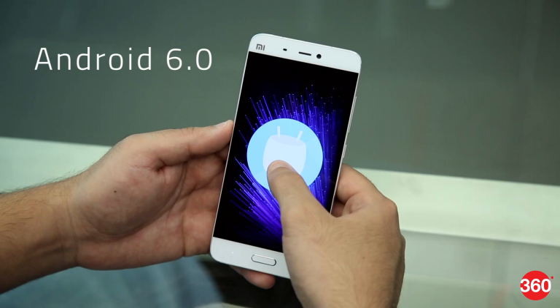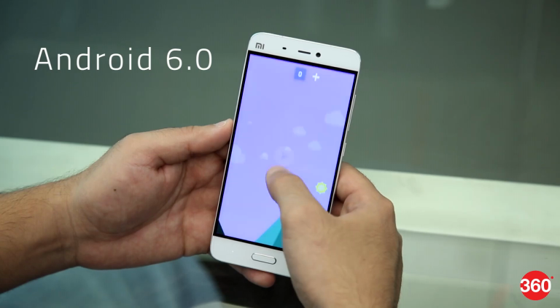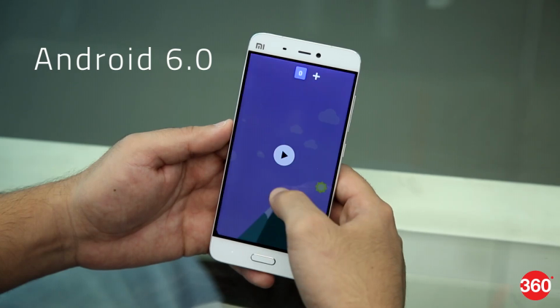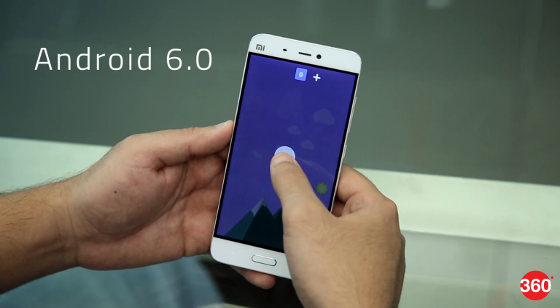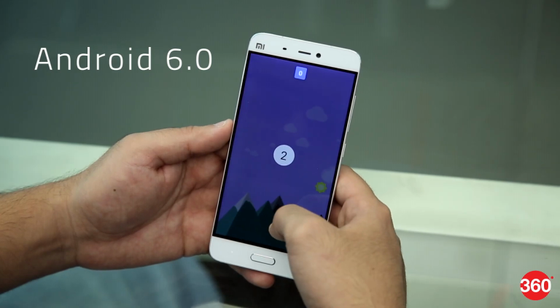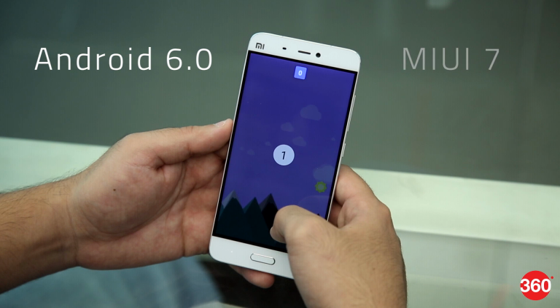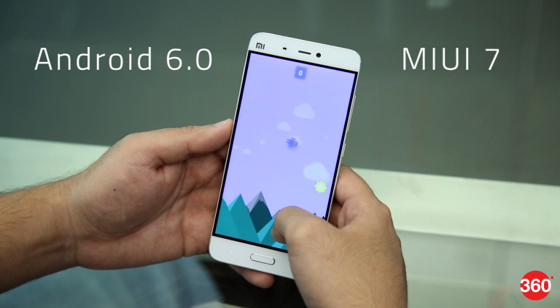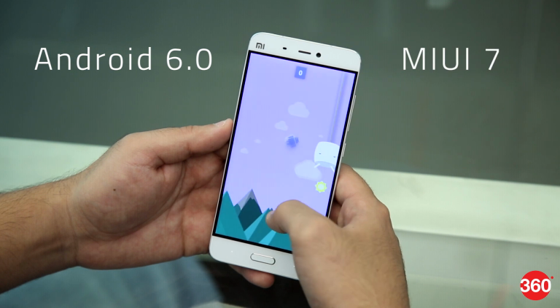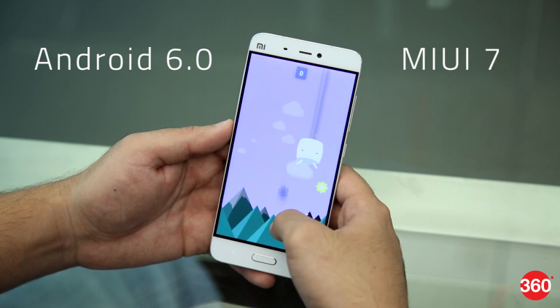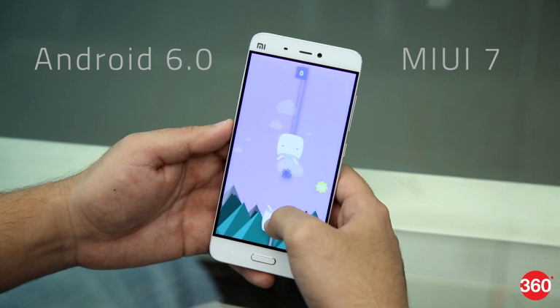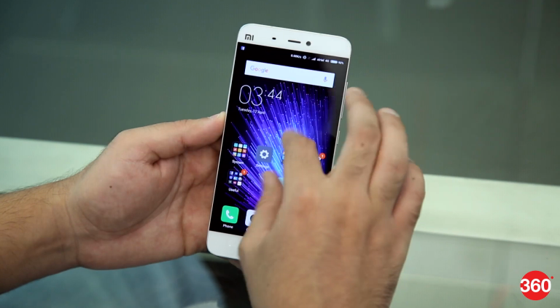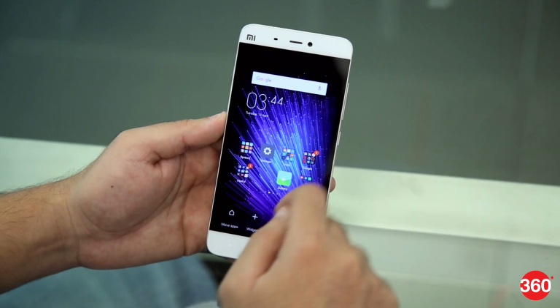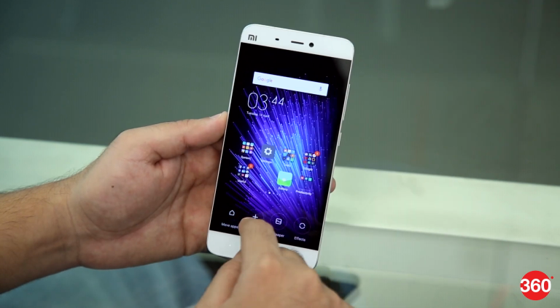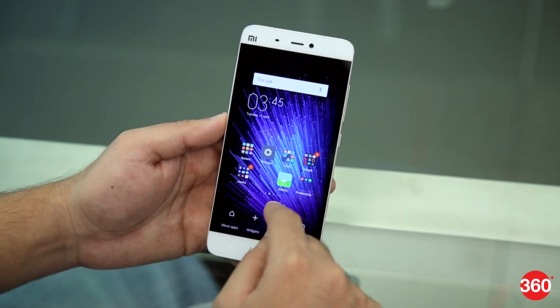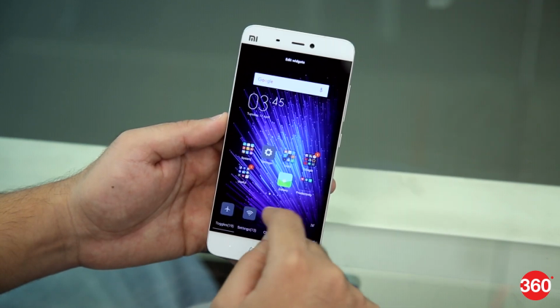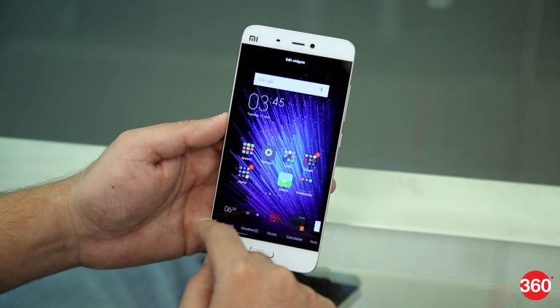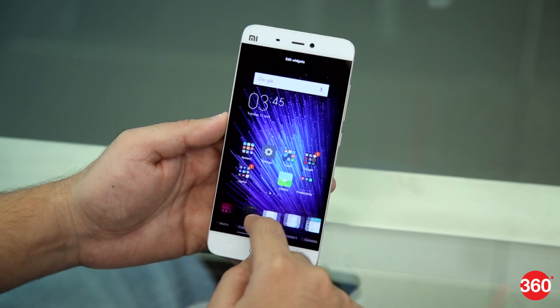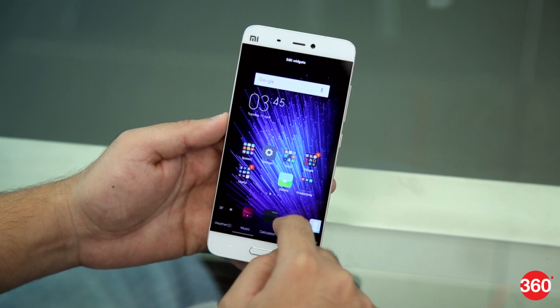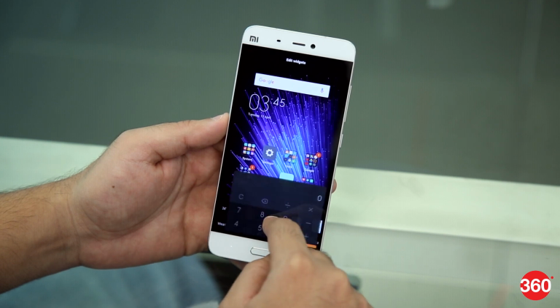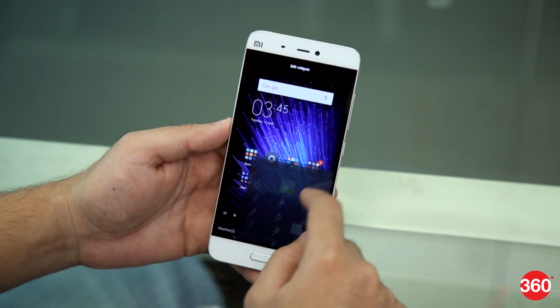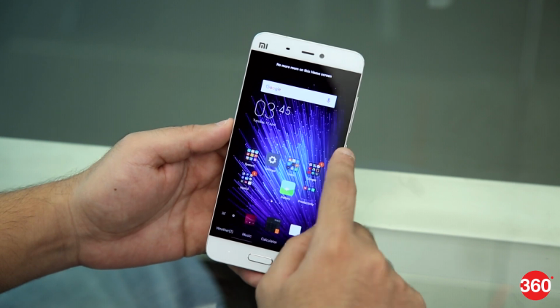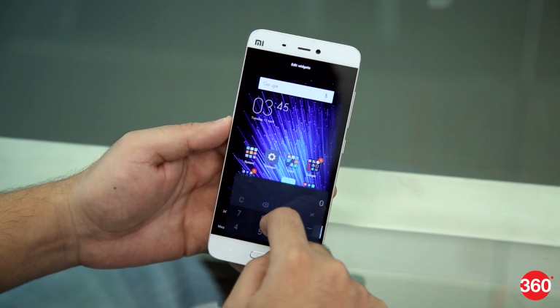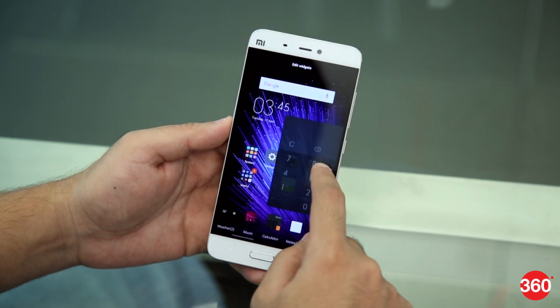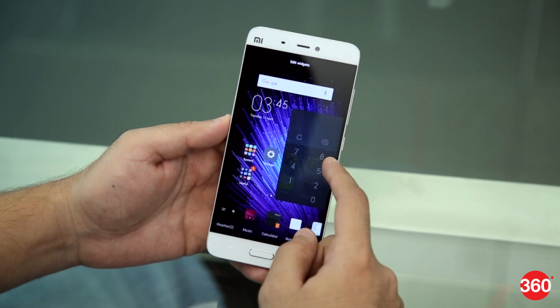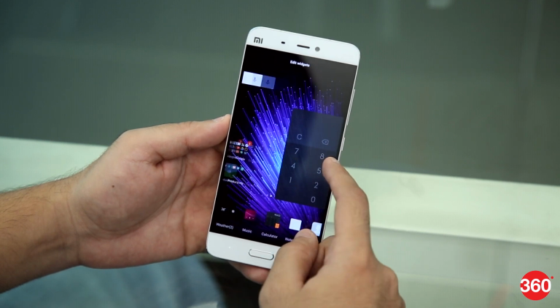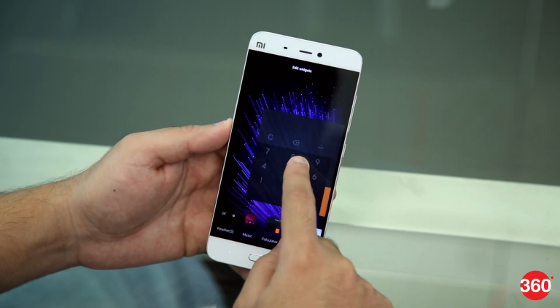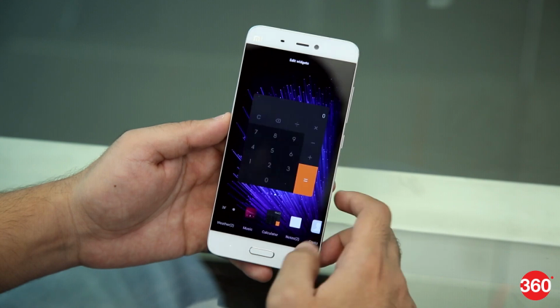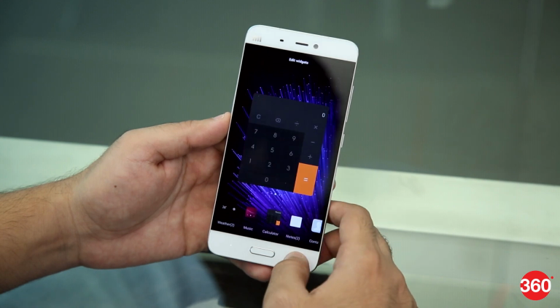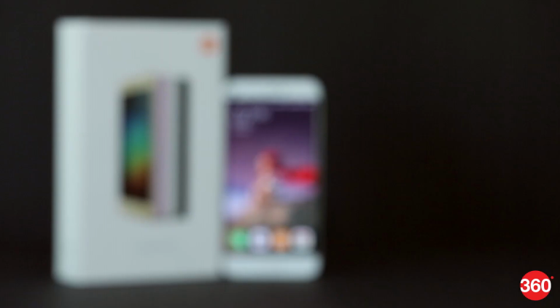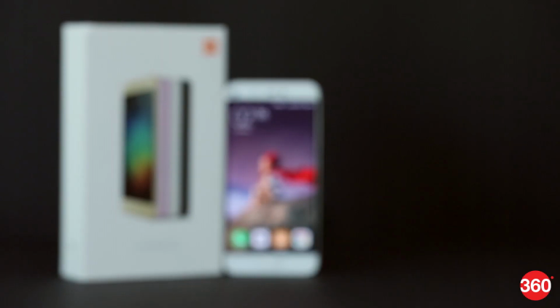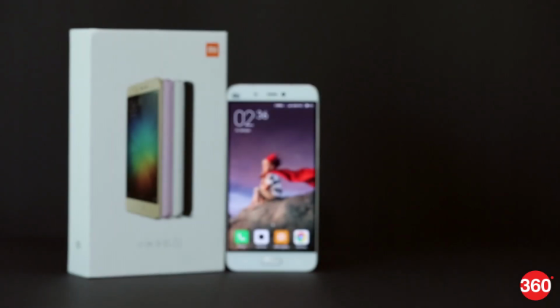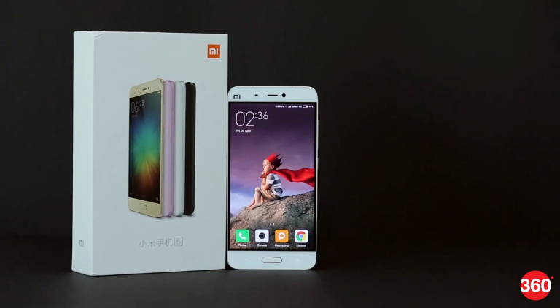The Xiaomi Mi 5 runs Android 6.0 with MiUI 7 on top. The software has some unusual customisations but is efficient and well designed on the whole. There's plenty of scope for fine-tuning the phone to your specific needs.